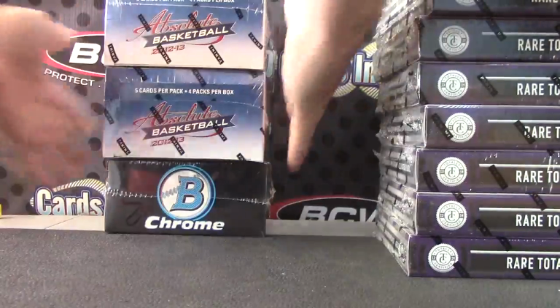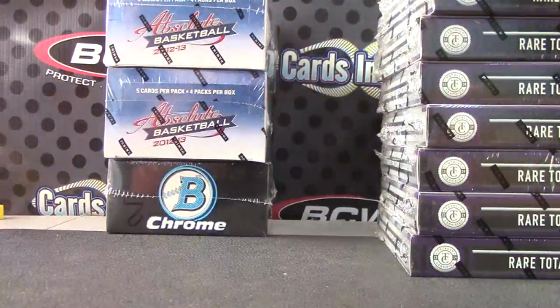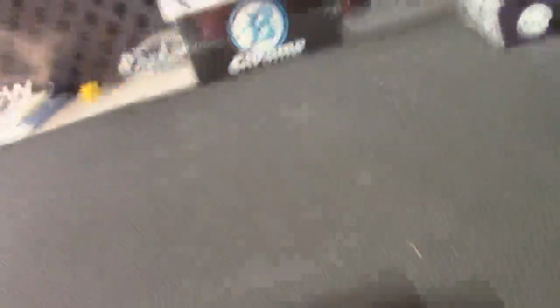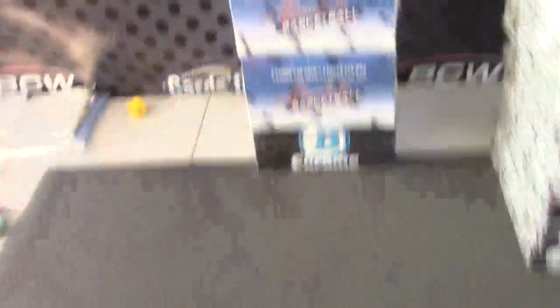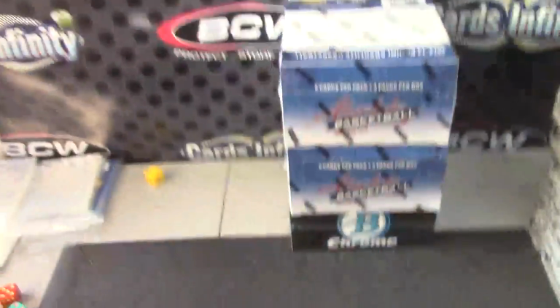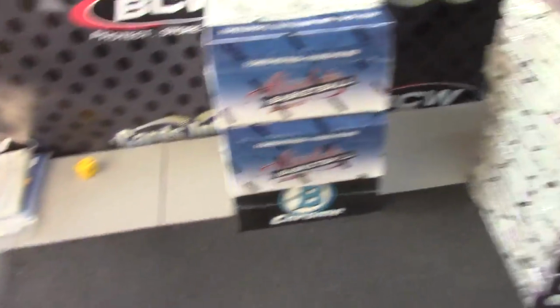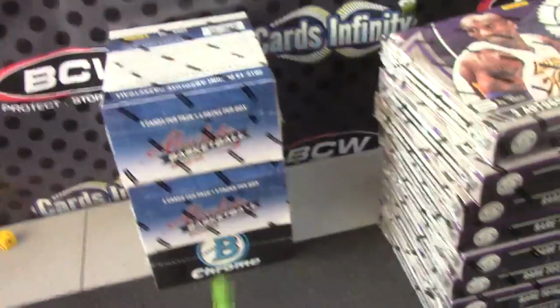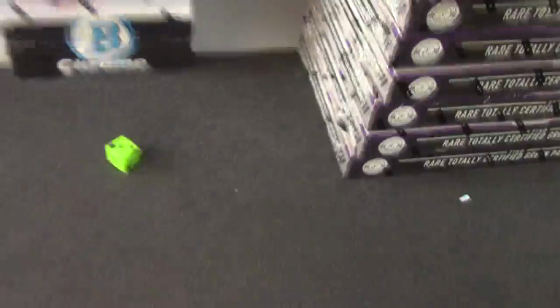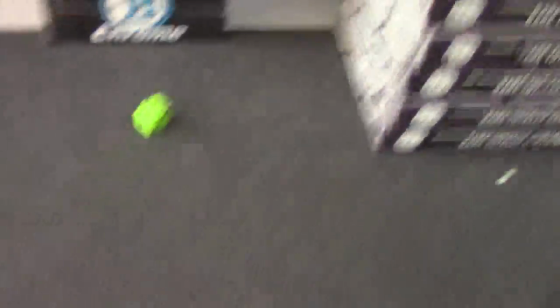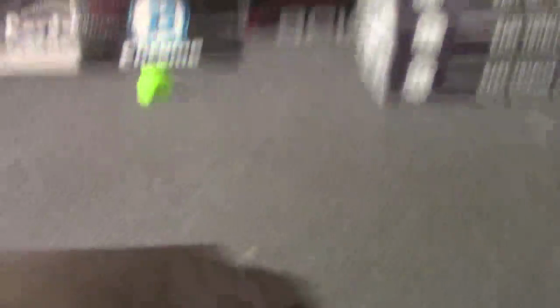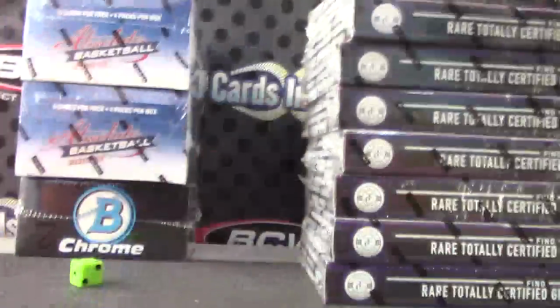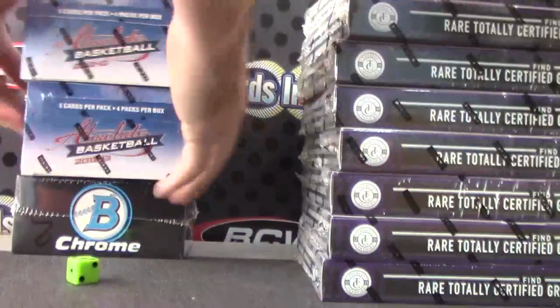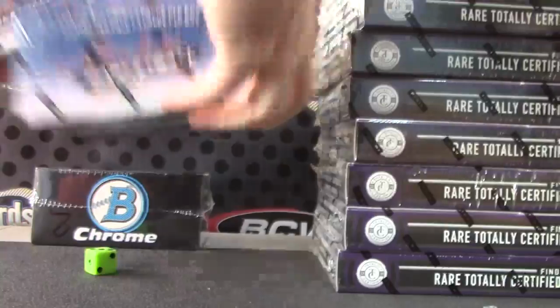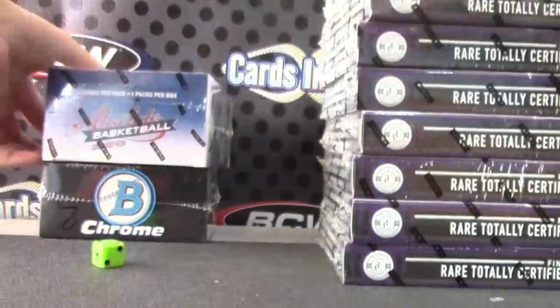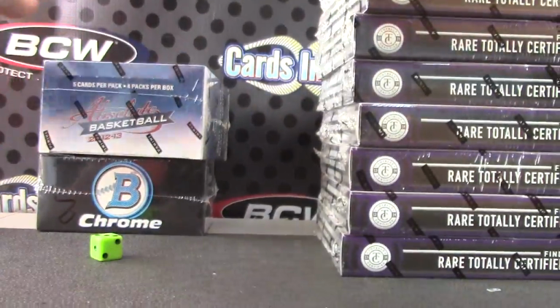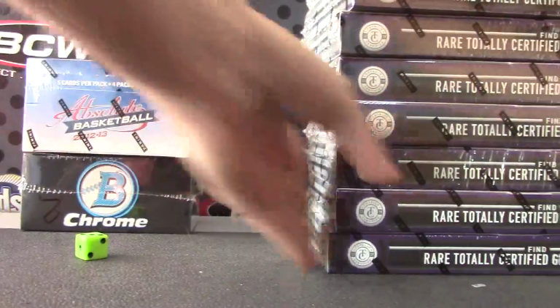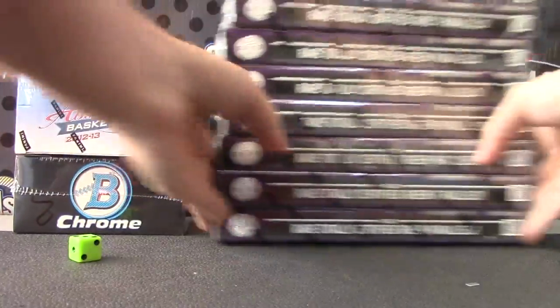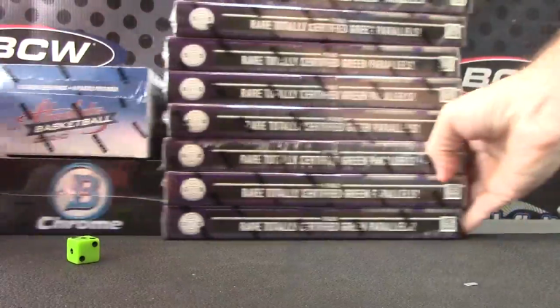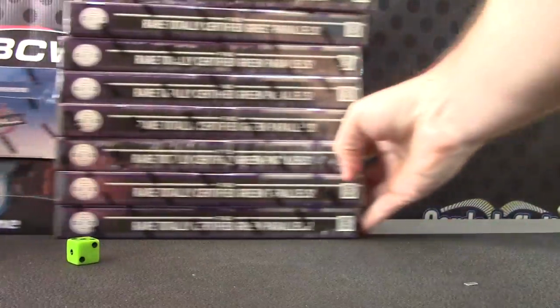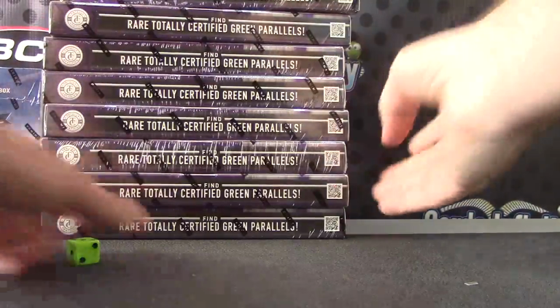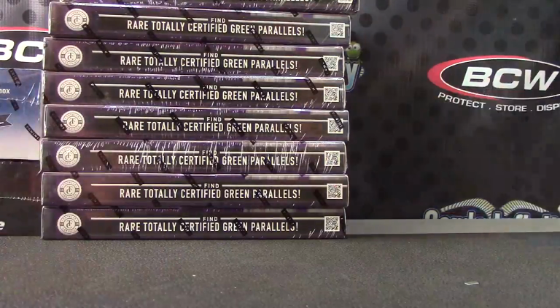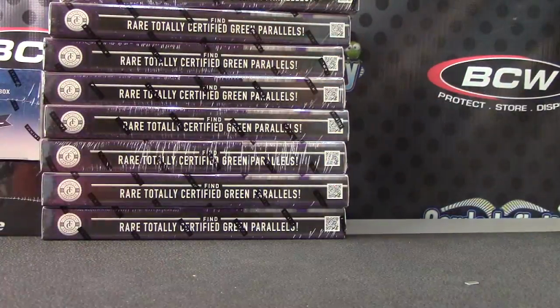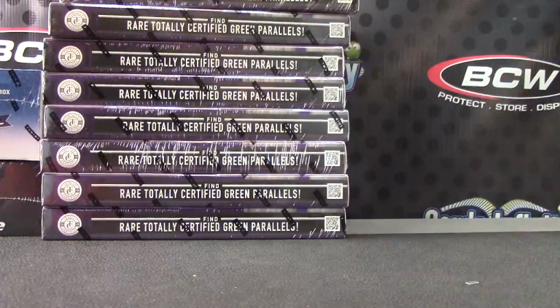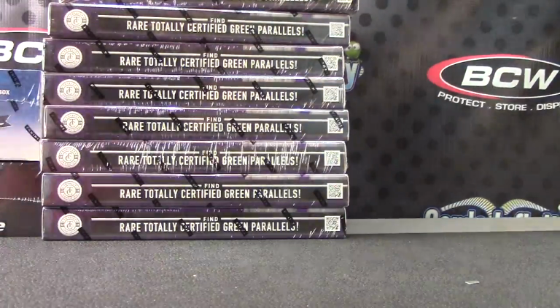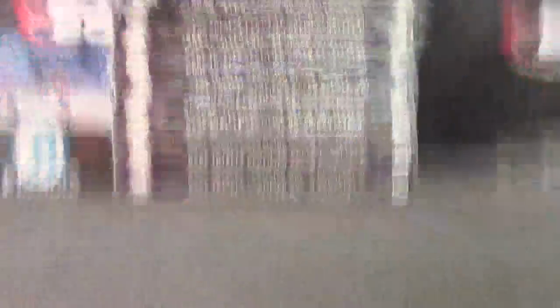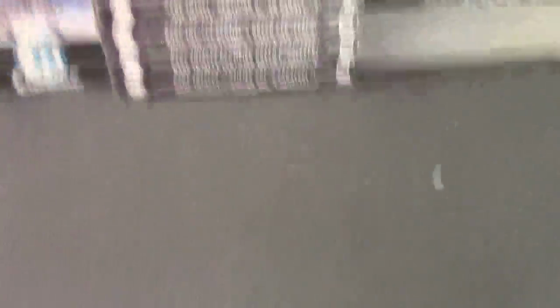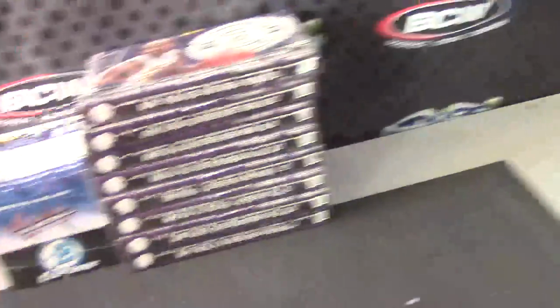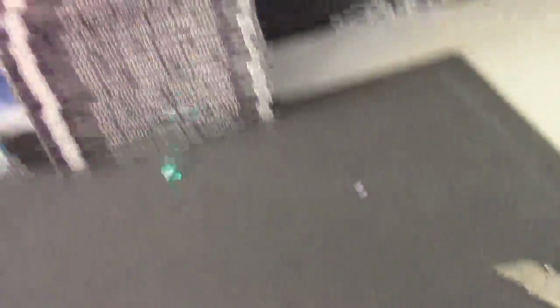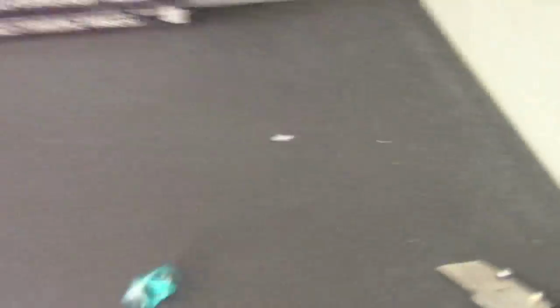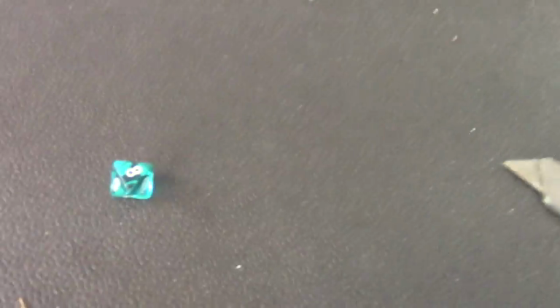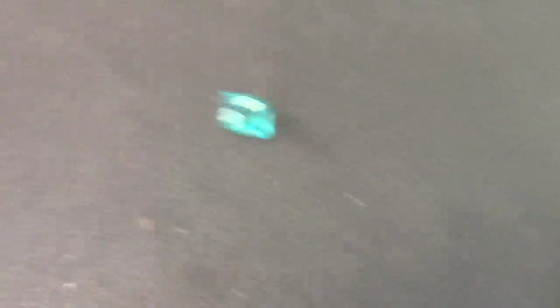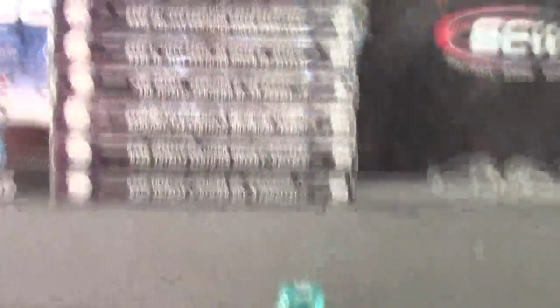1, 2, 3 top. 4, 5, 6 bottom. Absolute. 1, 2, 3 top. 1 to 8. 1 on top, 8 on bottom. Number 8.